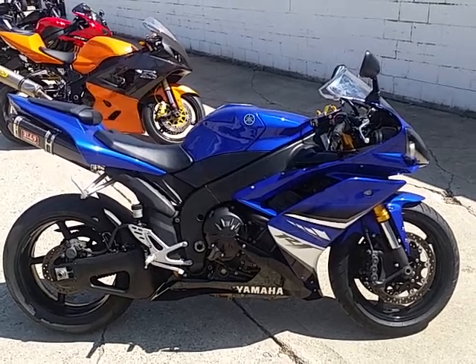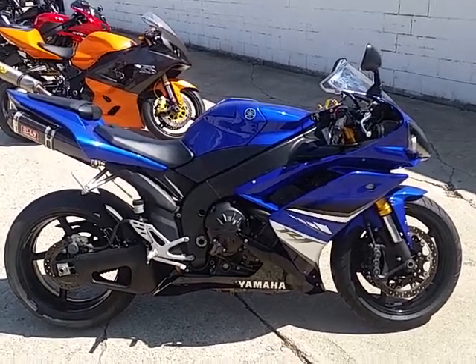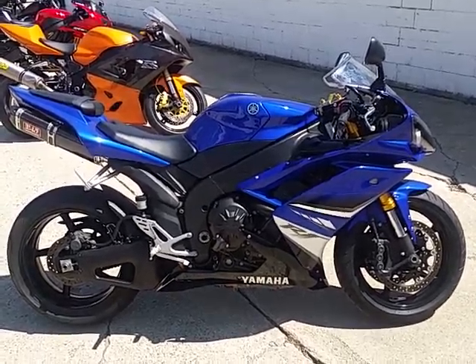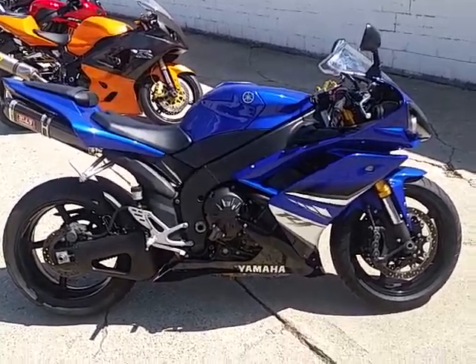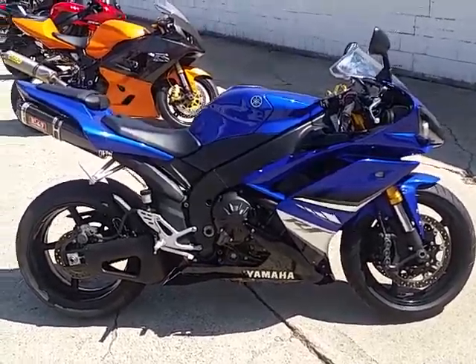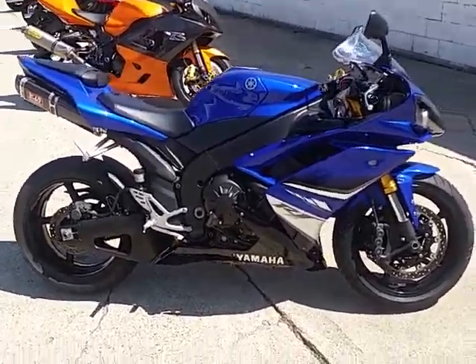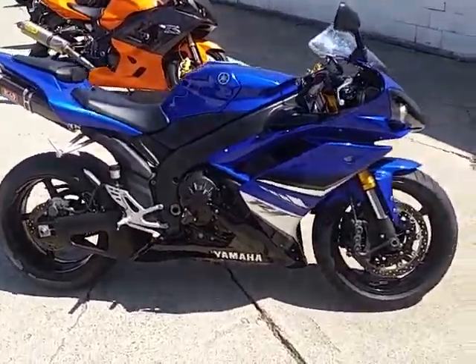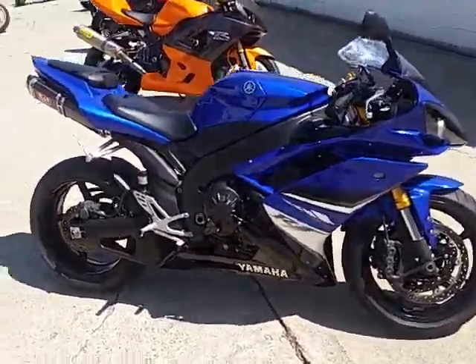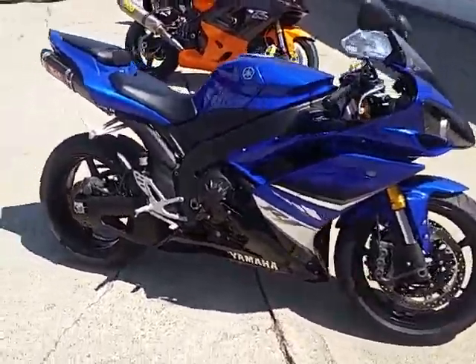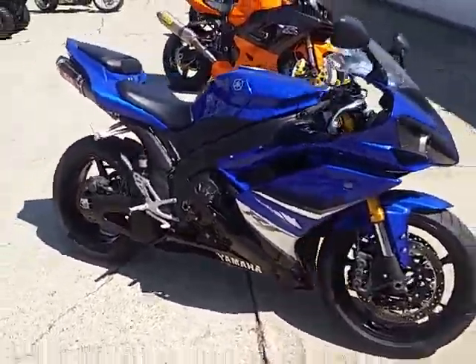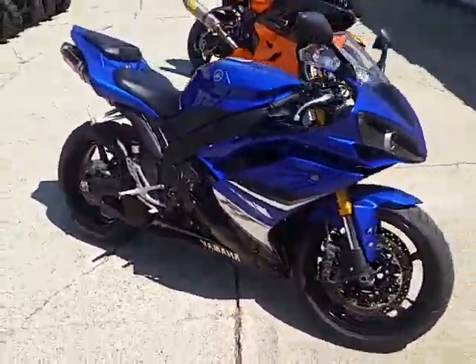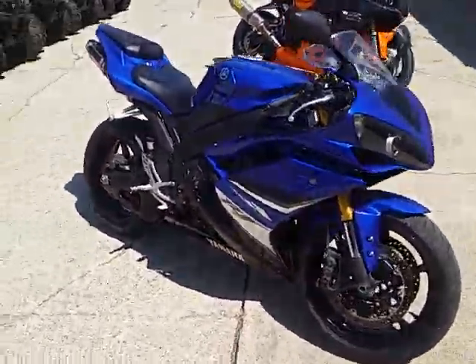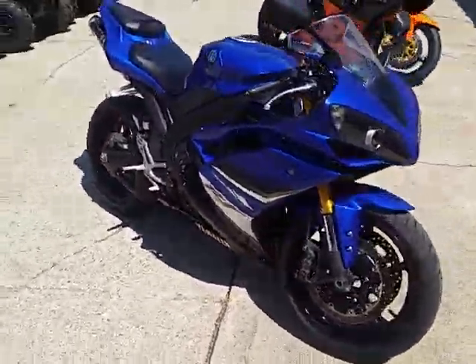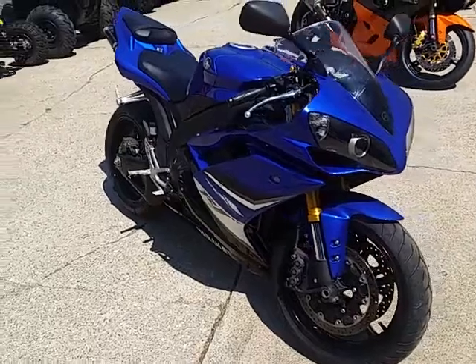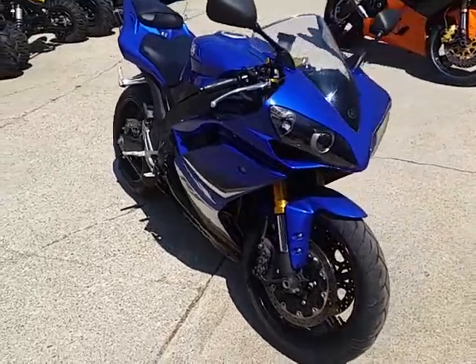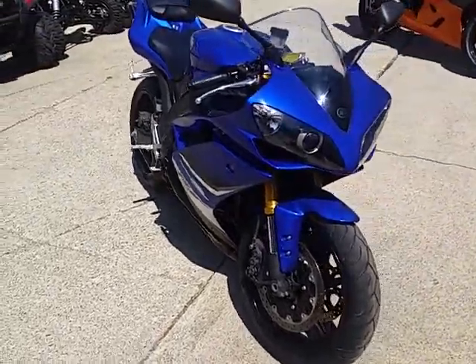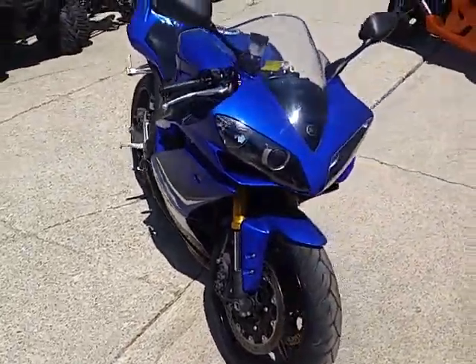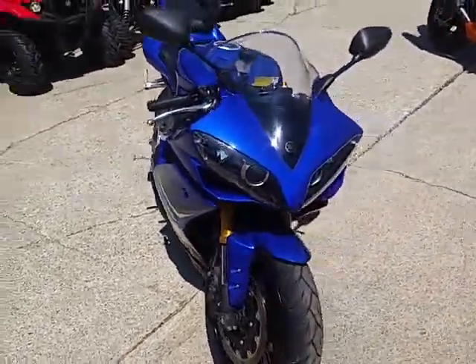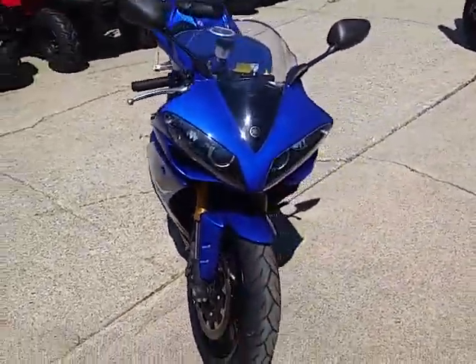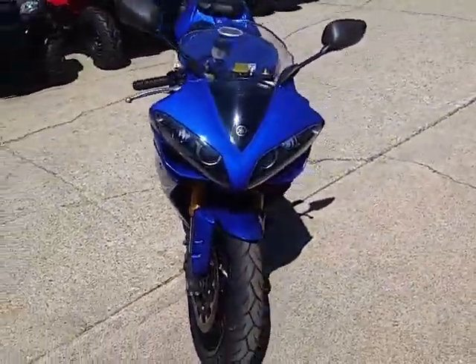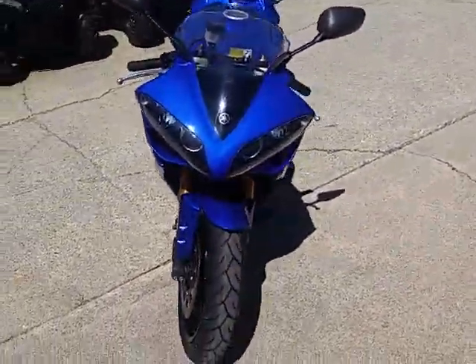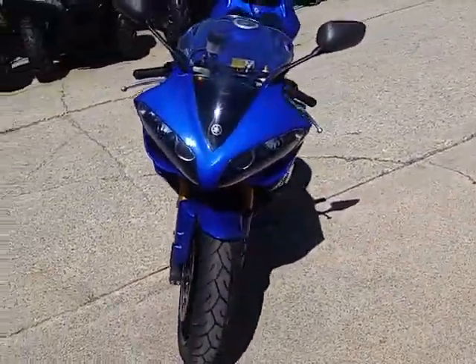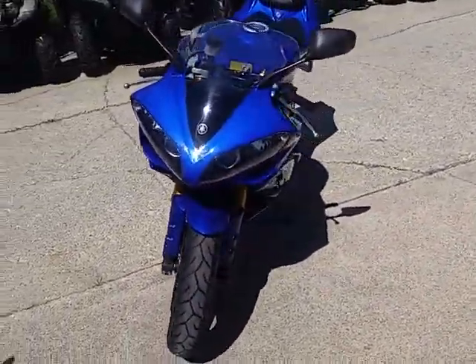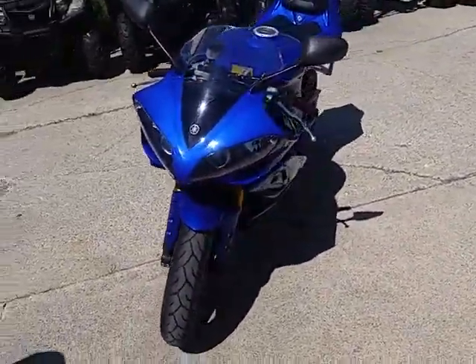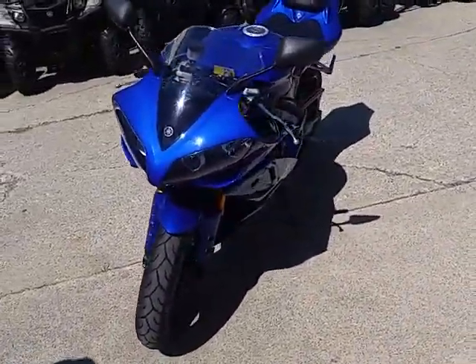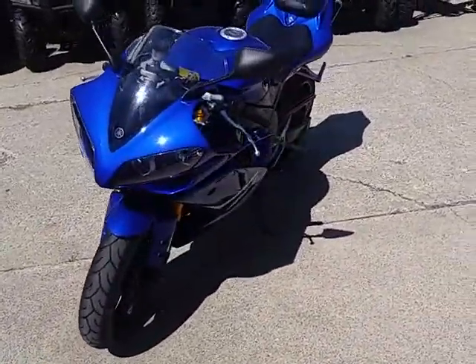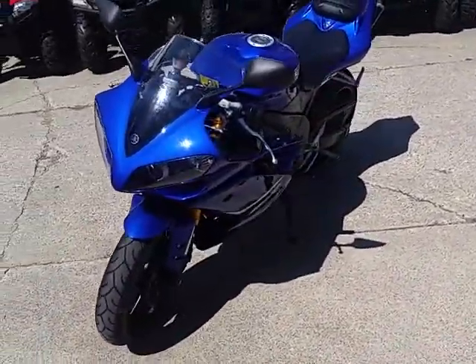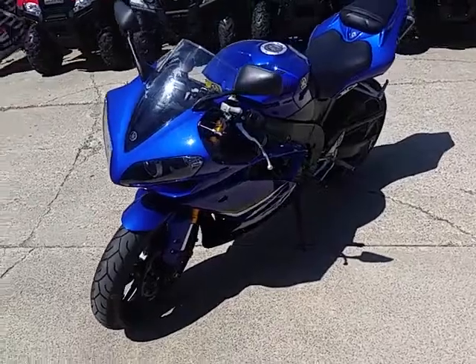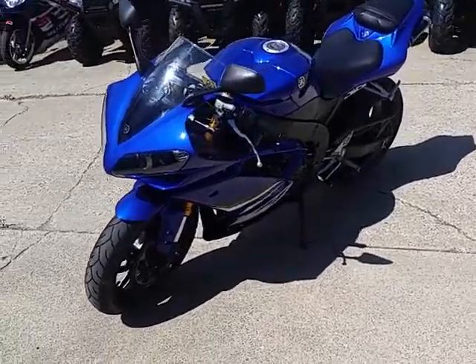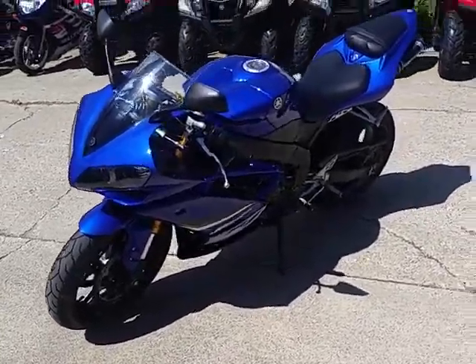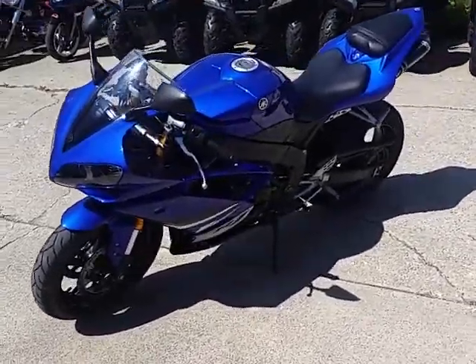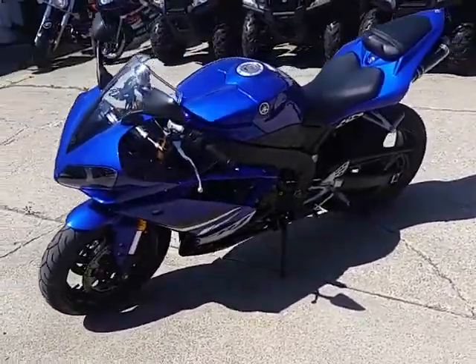Today at Approval Powersports, we got a 2008 Yamaha R1 for sale with only 17,644 miles. No dents, no dings, and no scratches. This is one nice R1 in Yamaha Racing Blue.